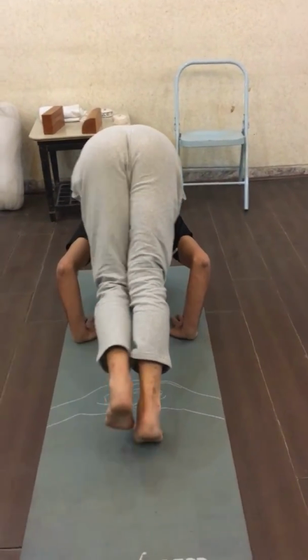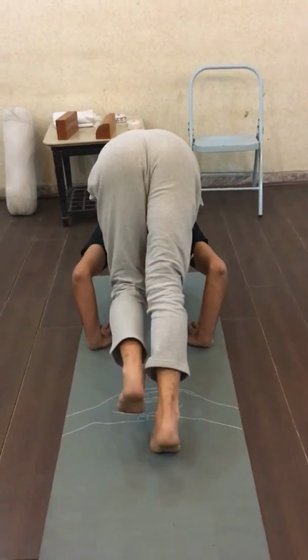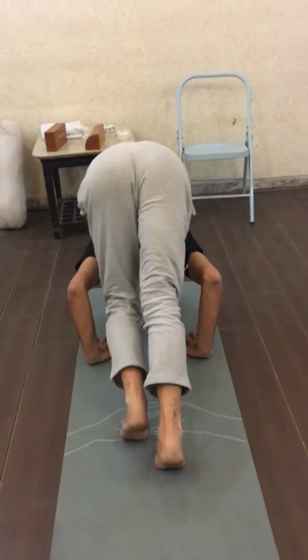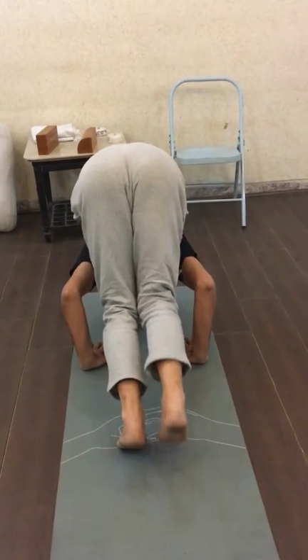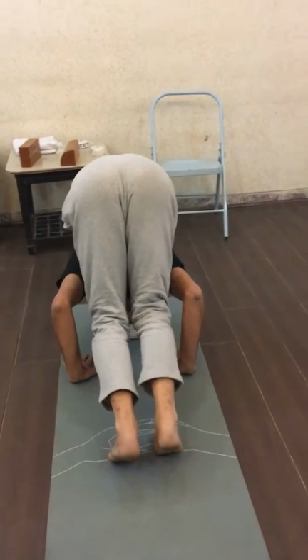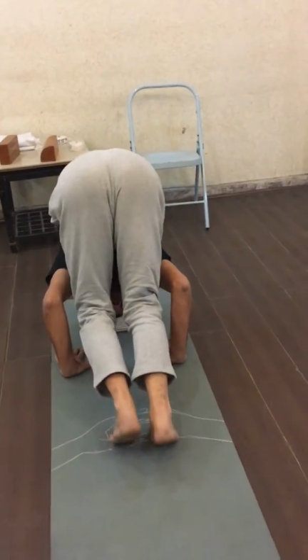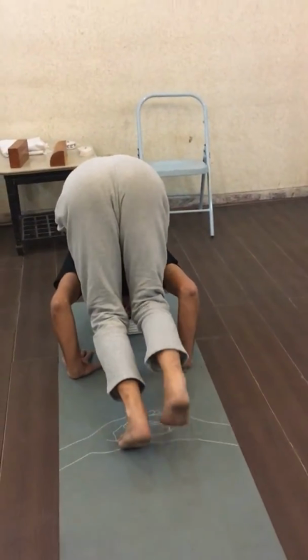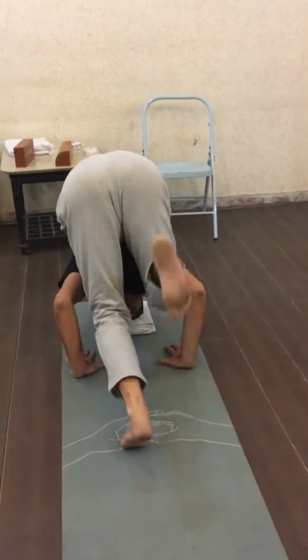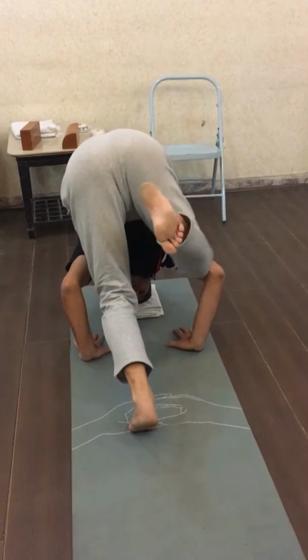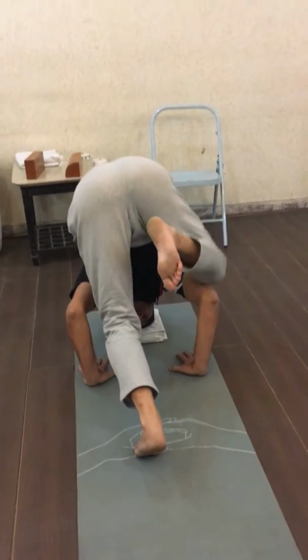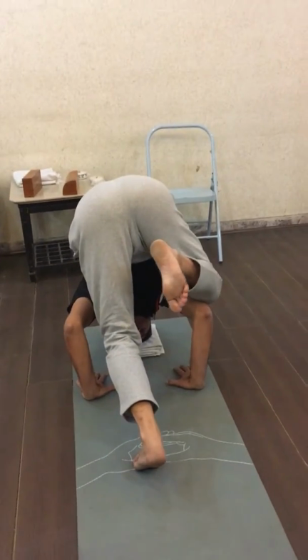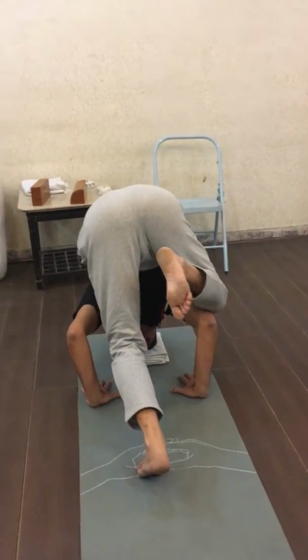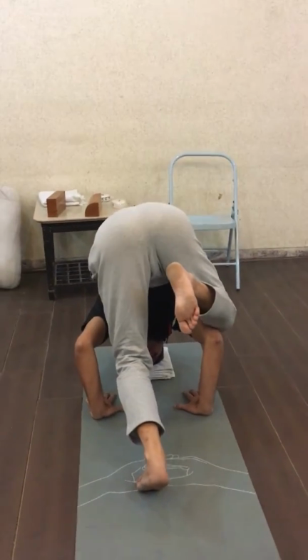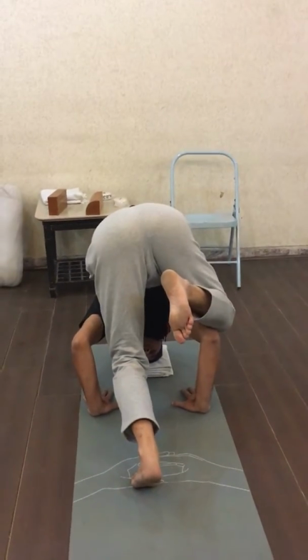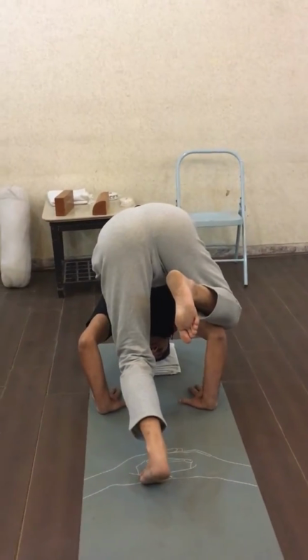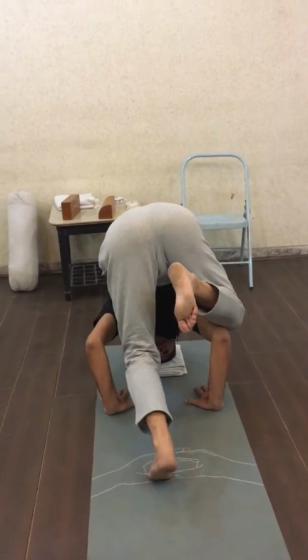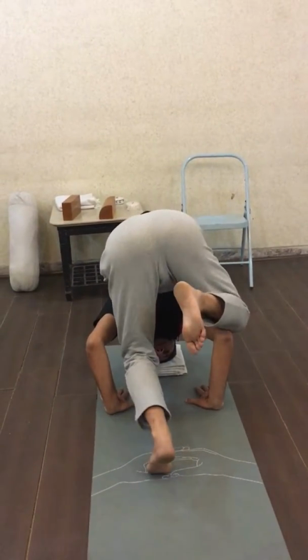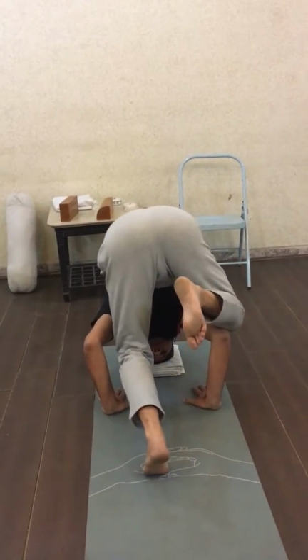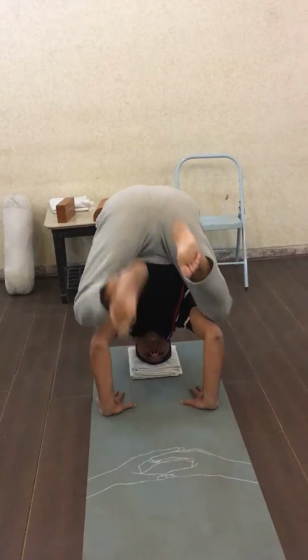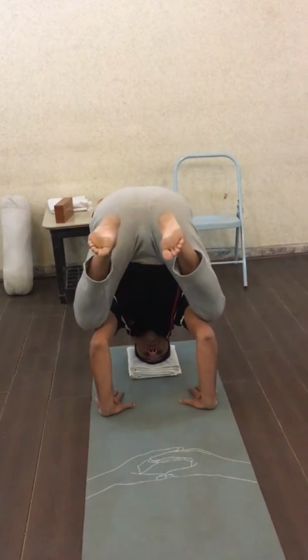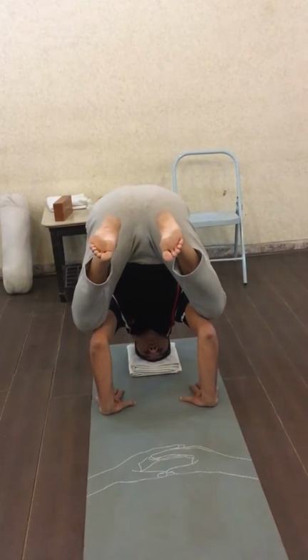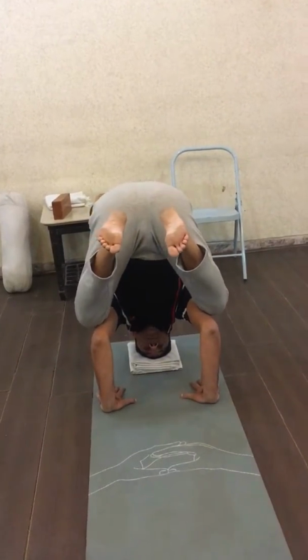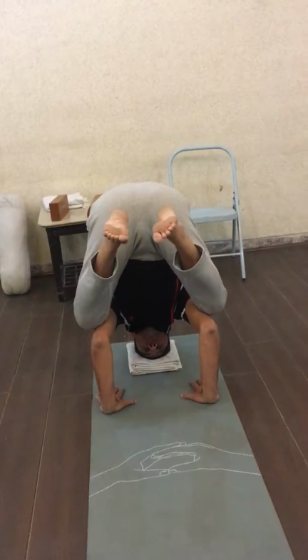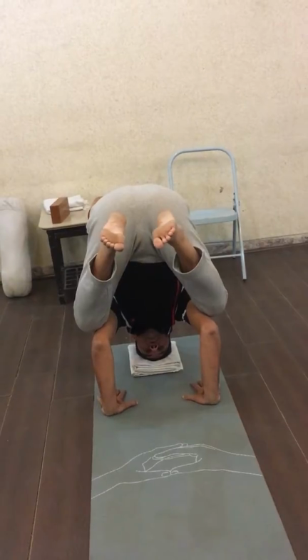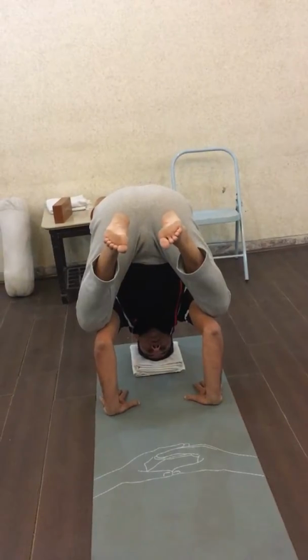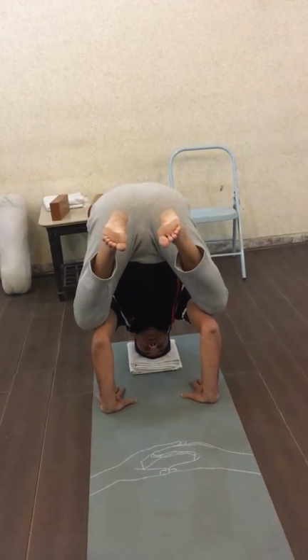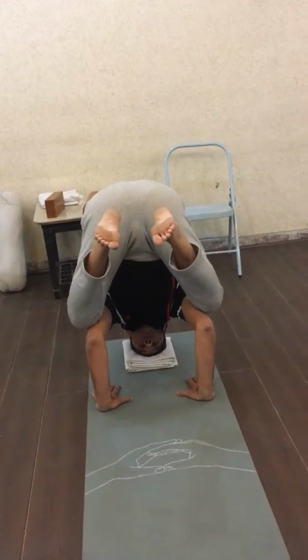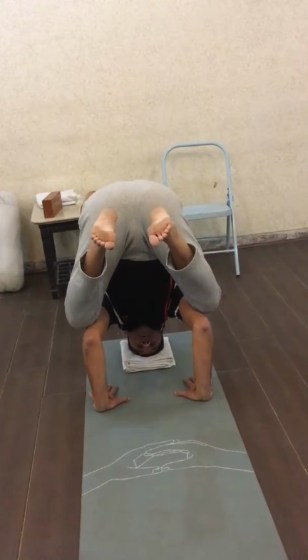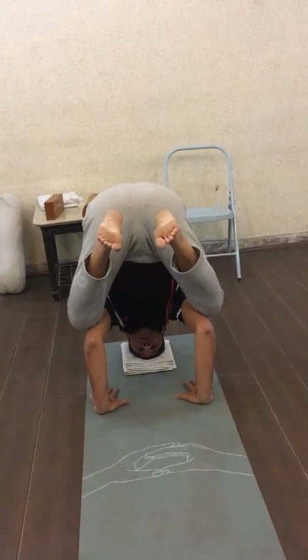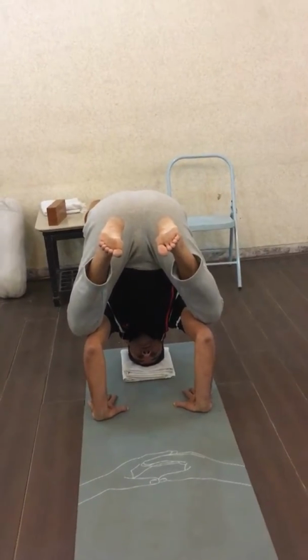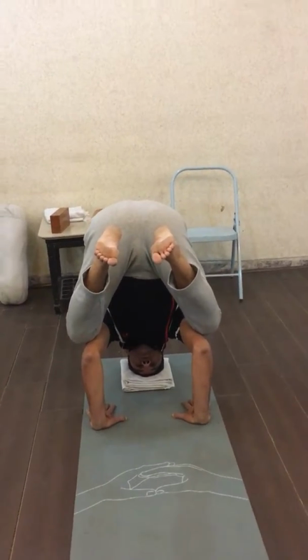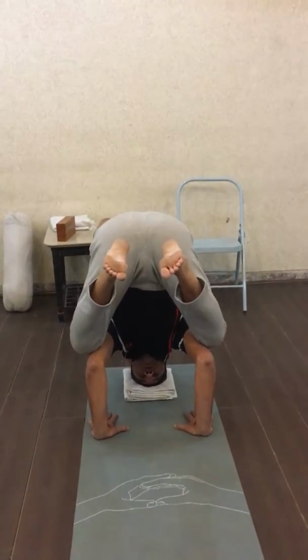Walk out, and now place the right knee on the right elbow and the left knee on the left elbow.